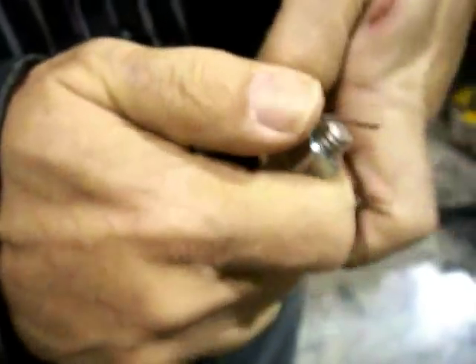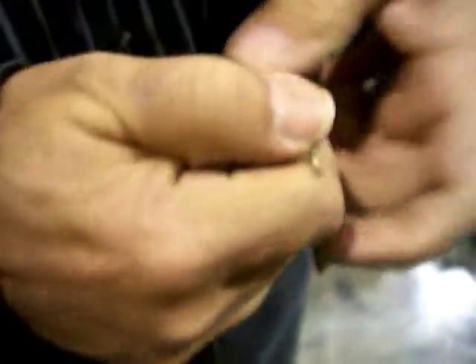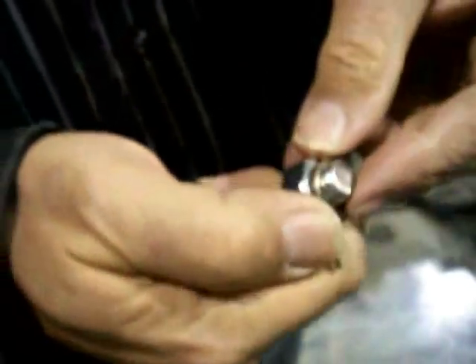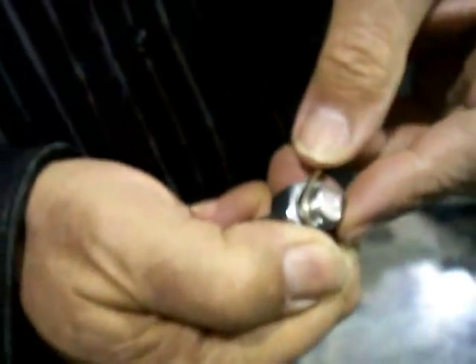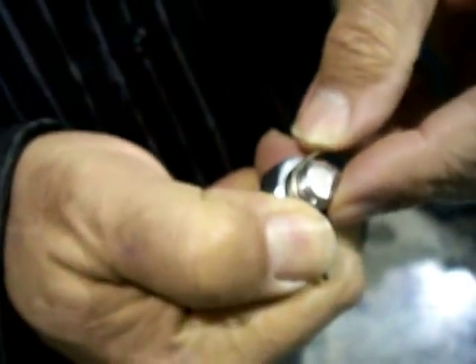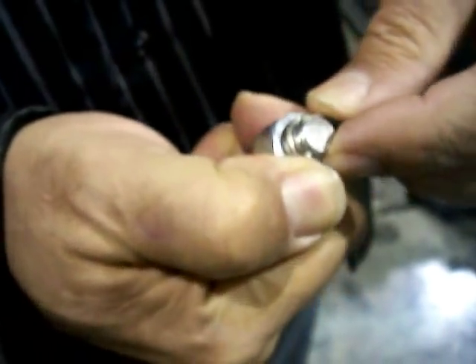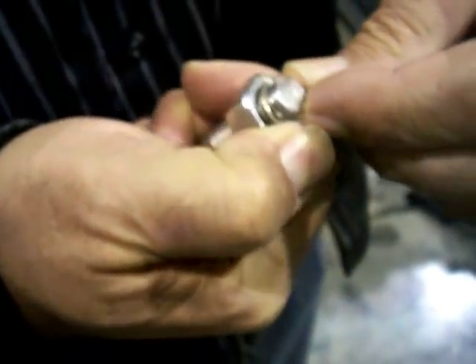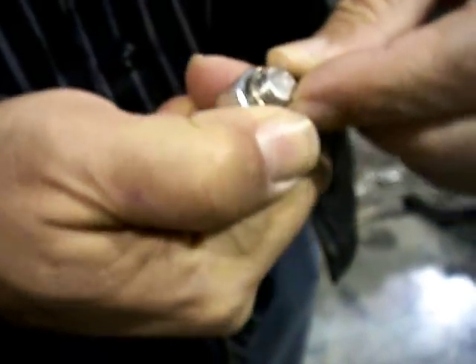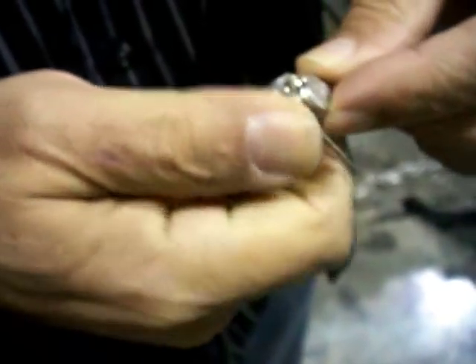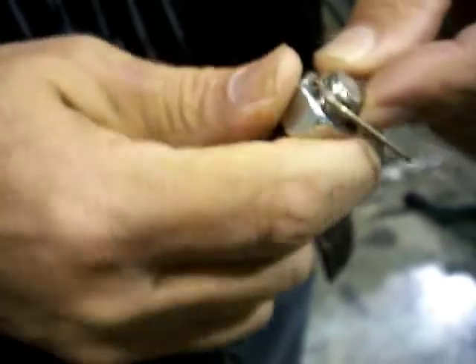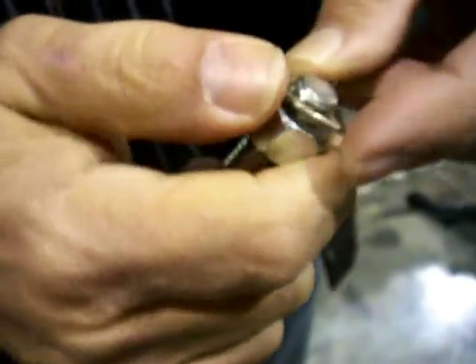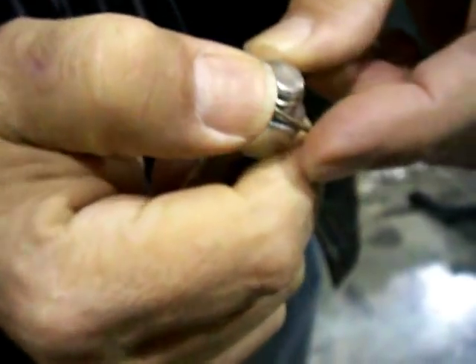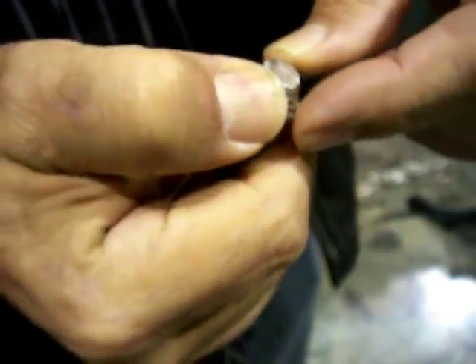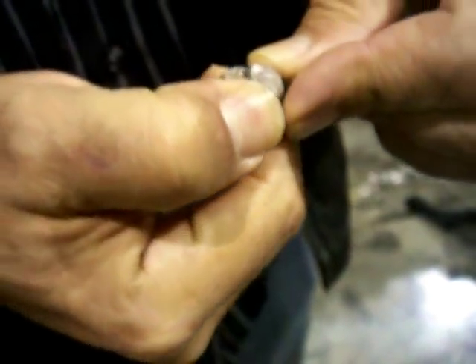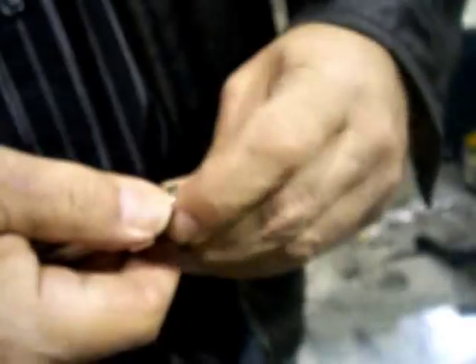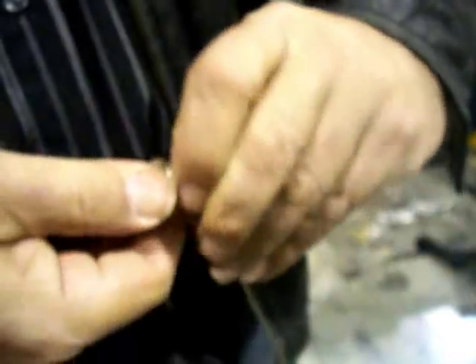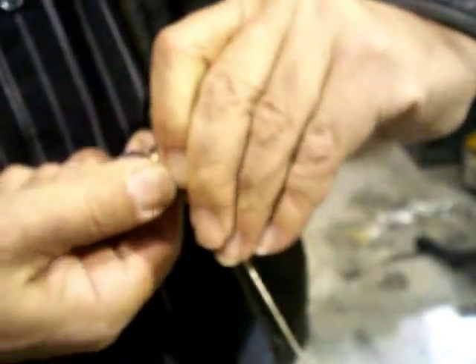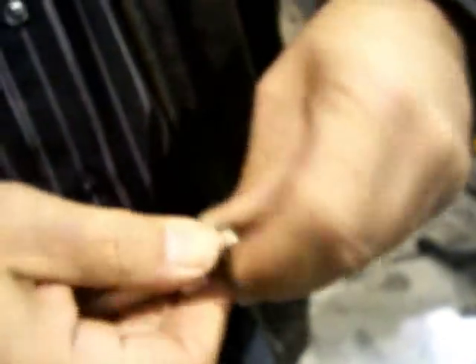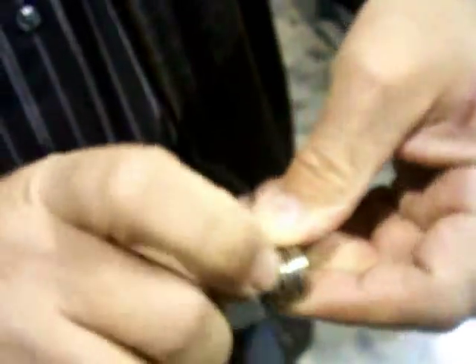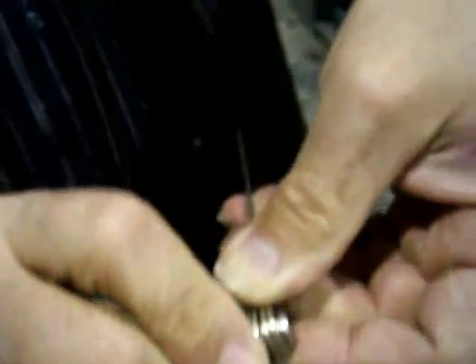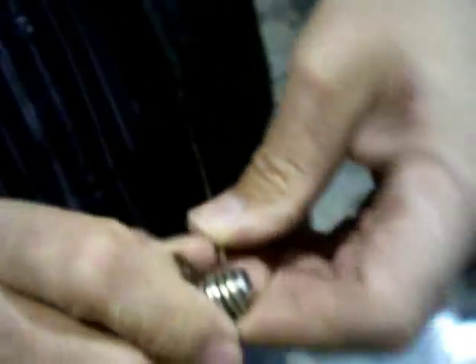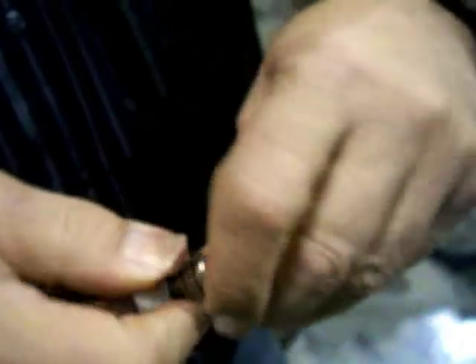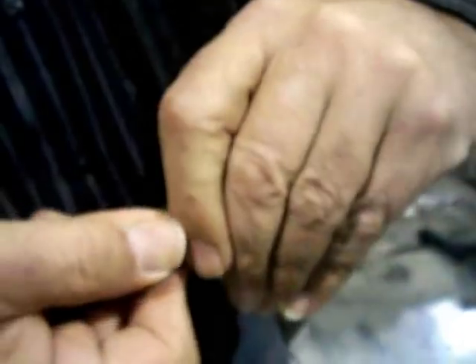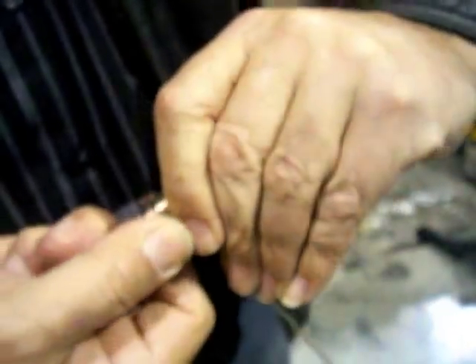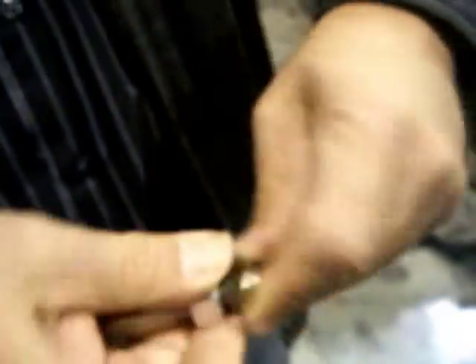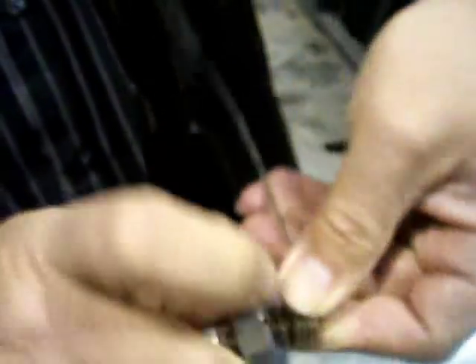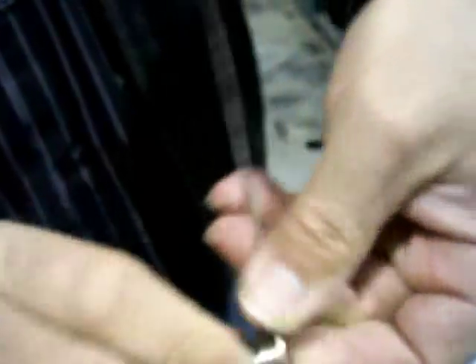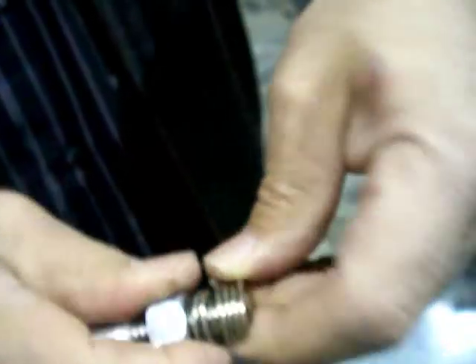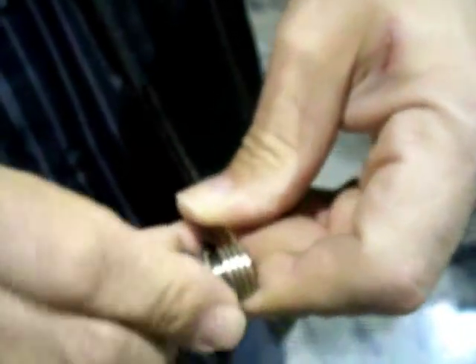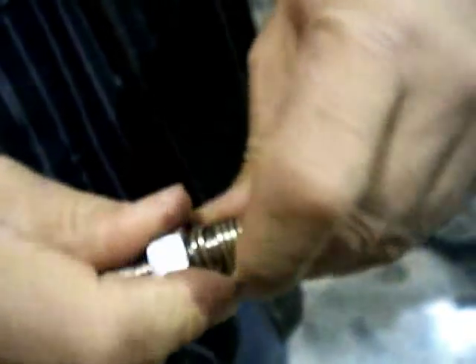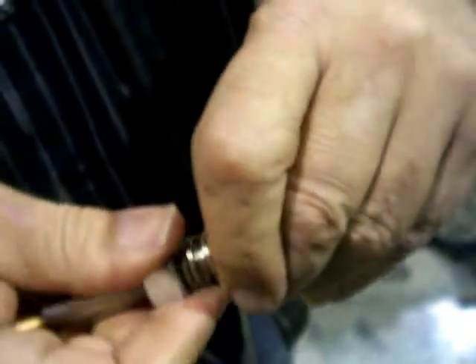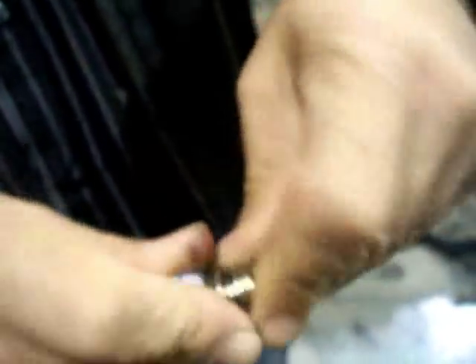So I'm going to bend some pre-placed filler metal. I'm using something comparable to an Easy Flow 35 from Harris.